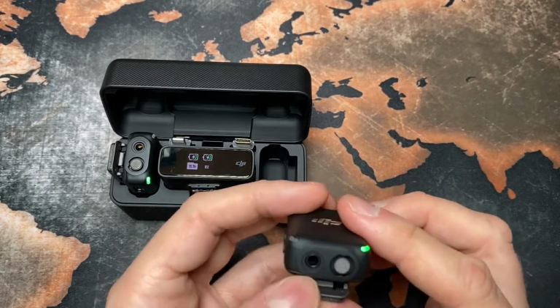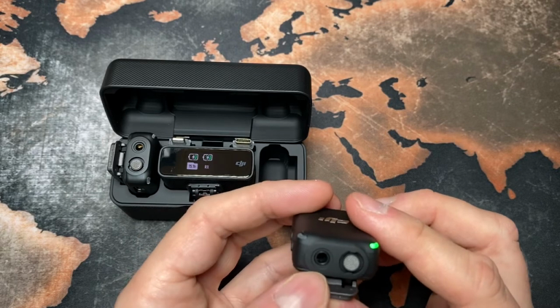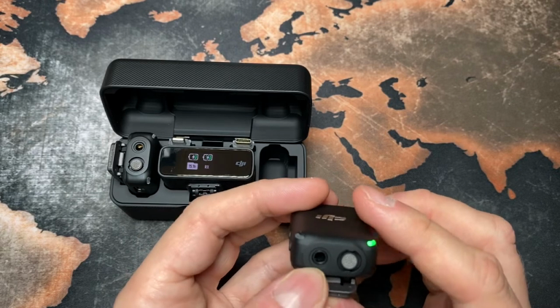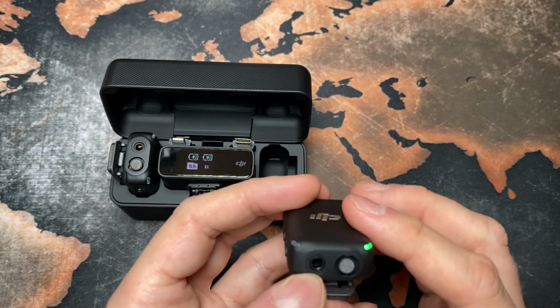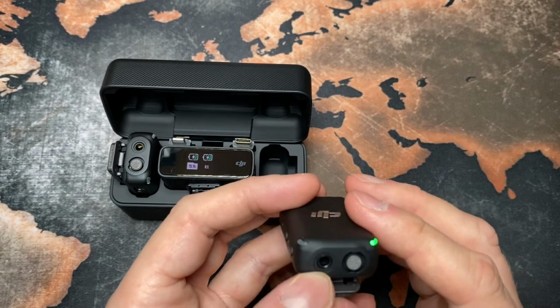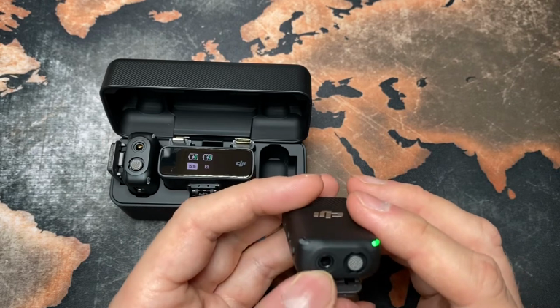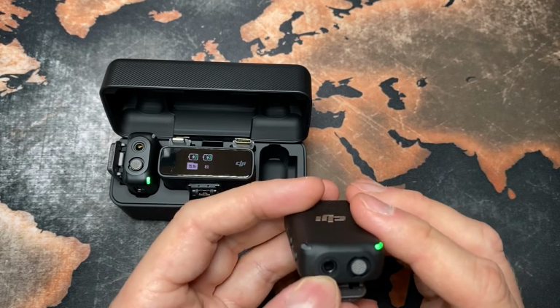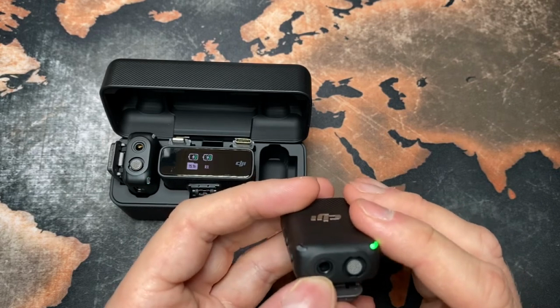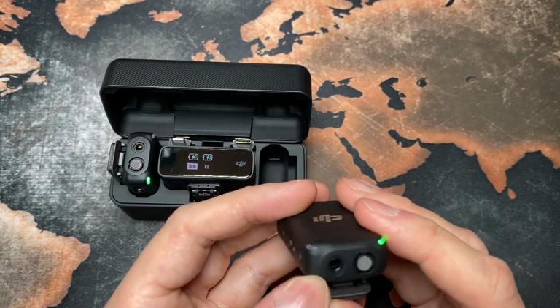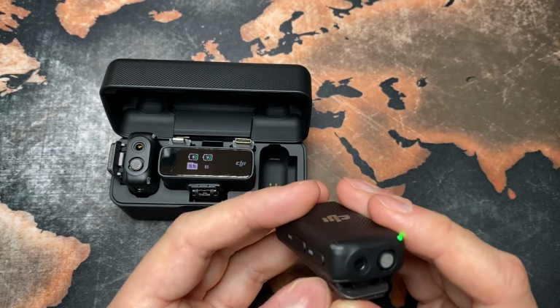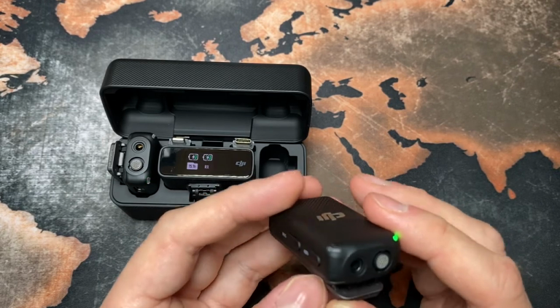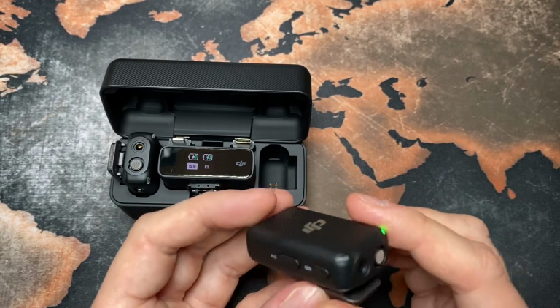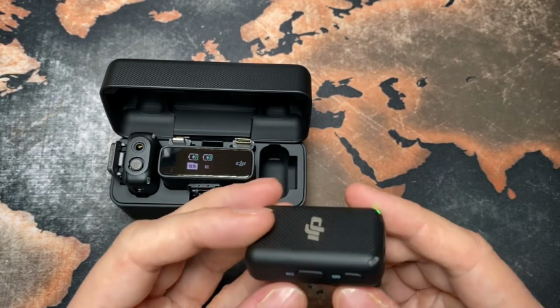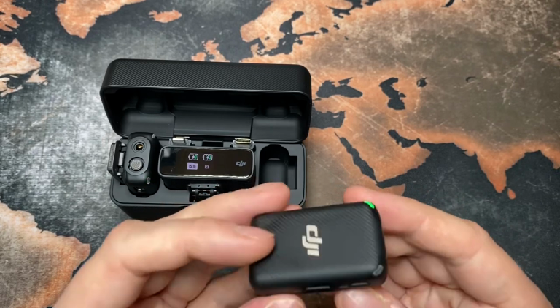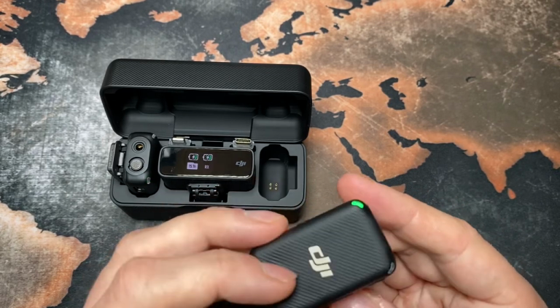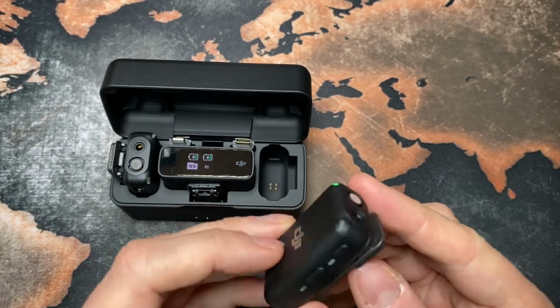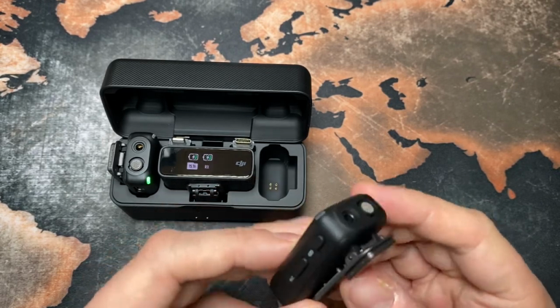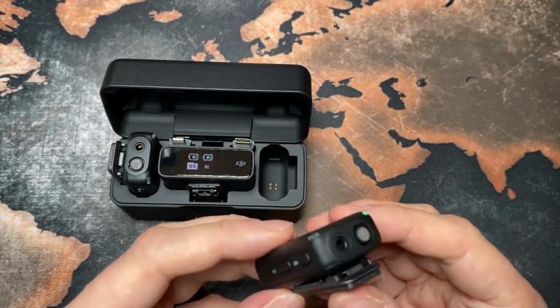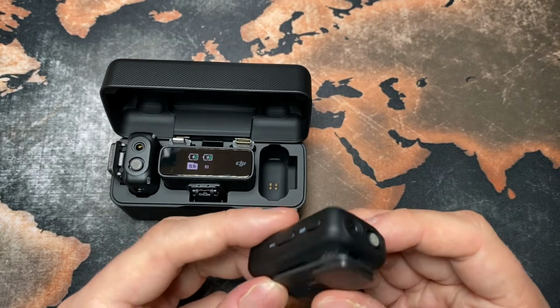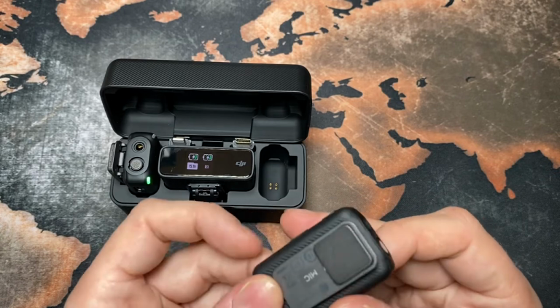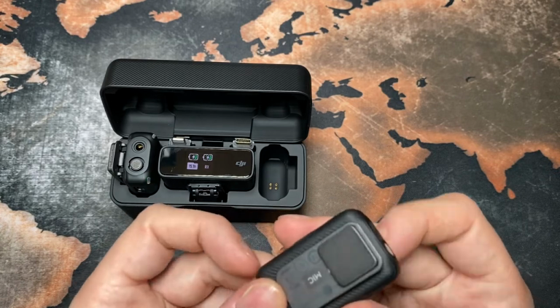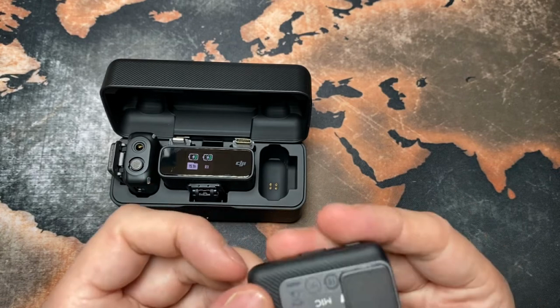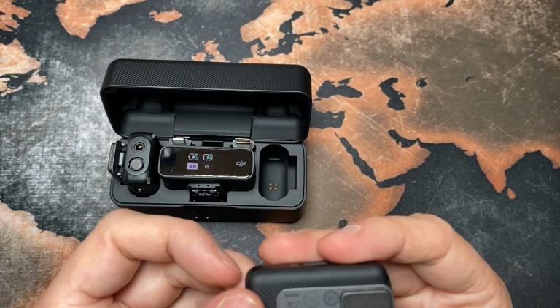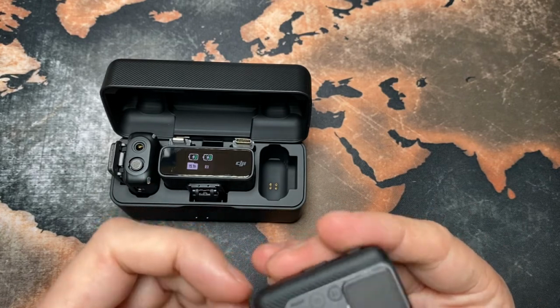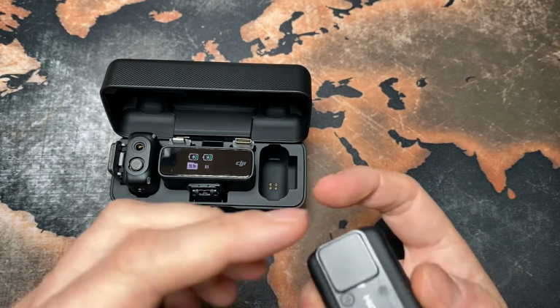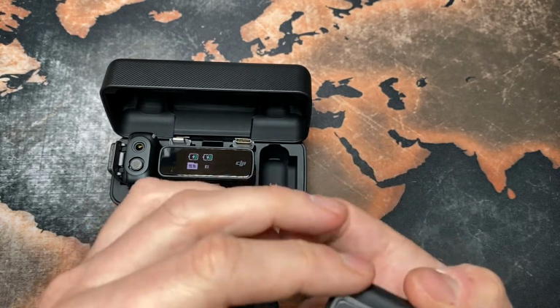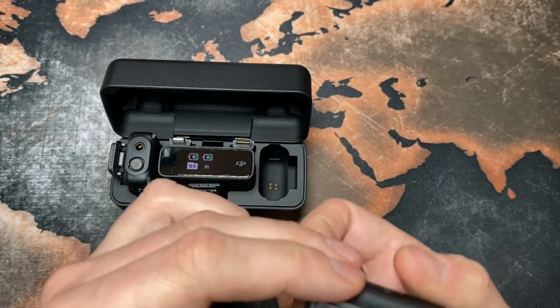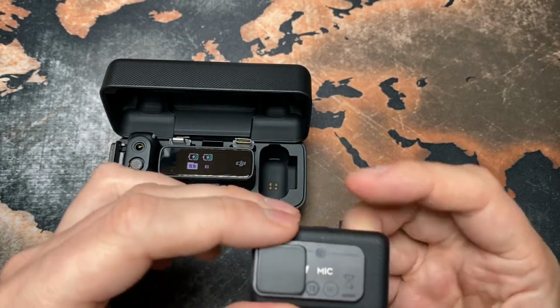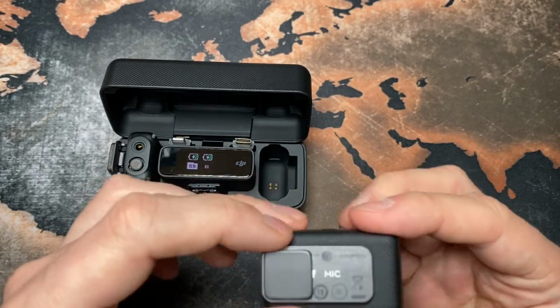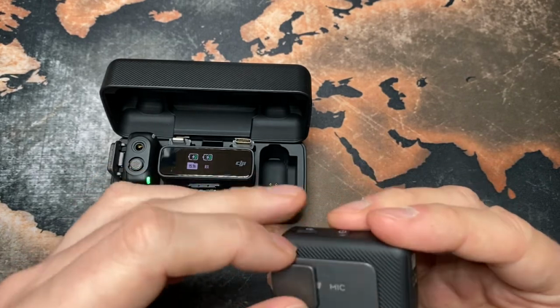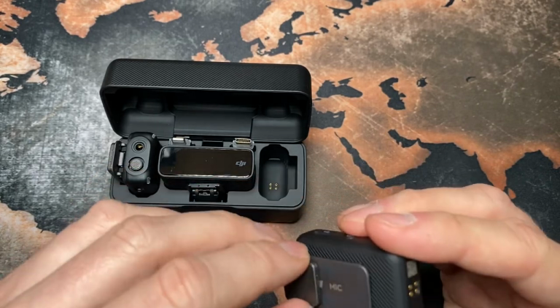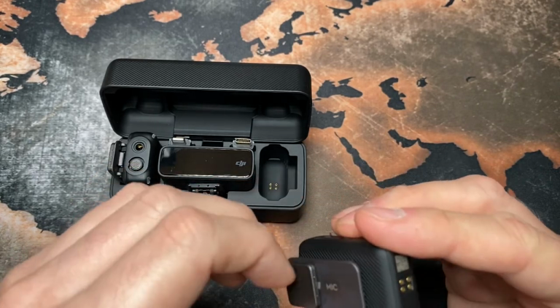So I could use my Rode SmartLav Plus — I think I'd need the adapter cable, but I could still use my lav mic with this transmitter.